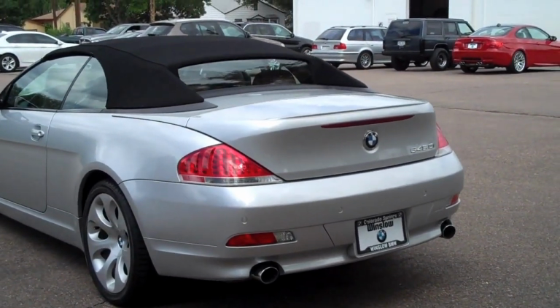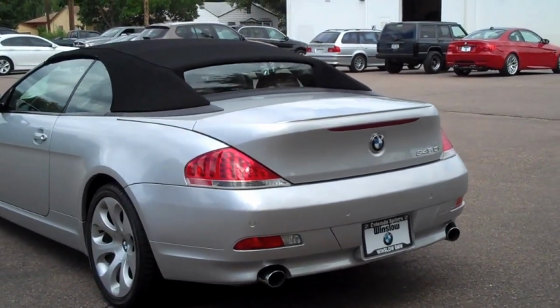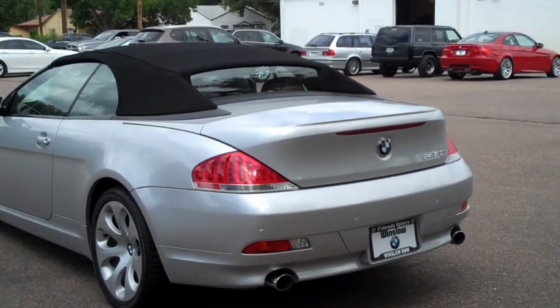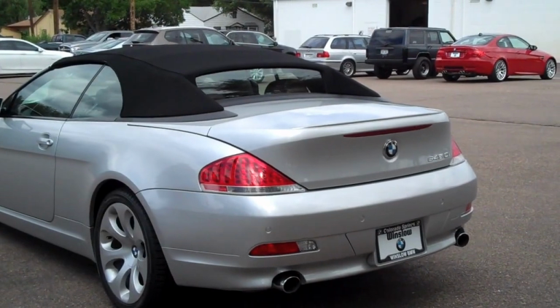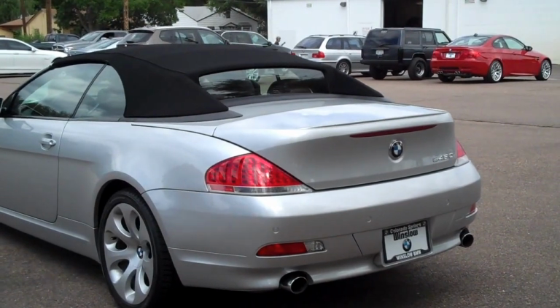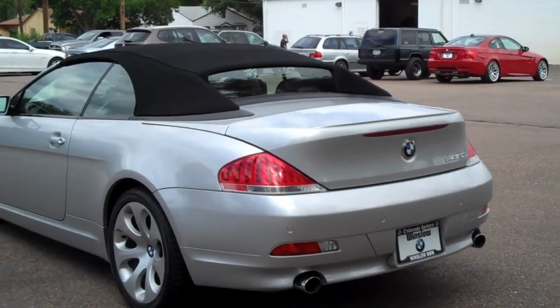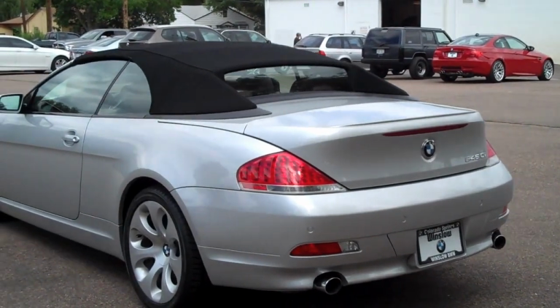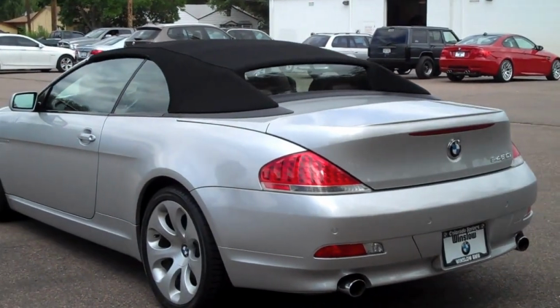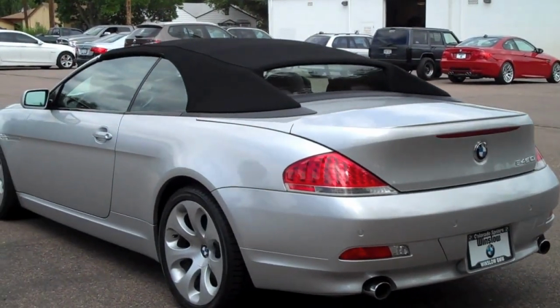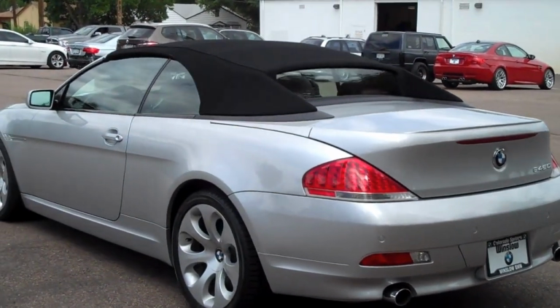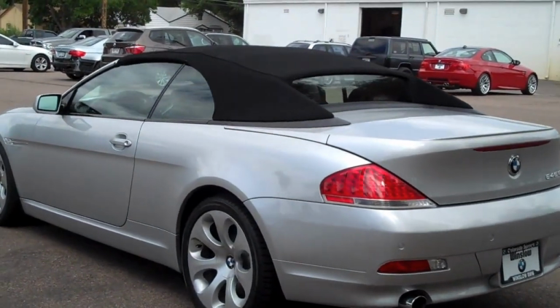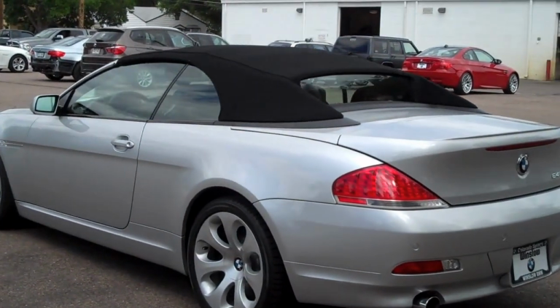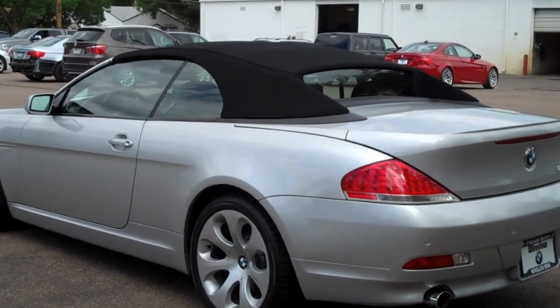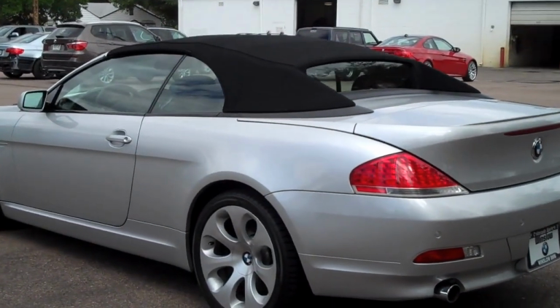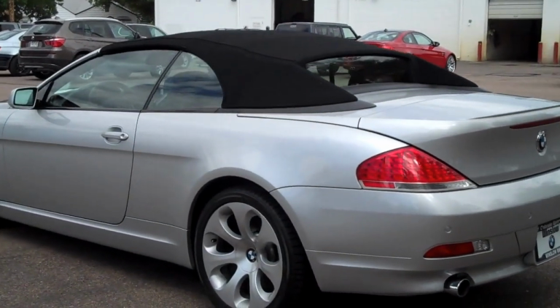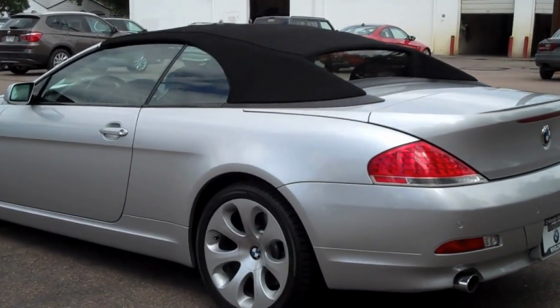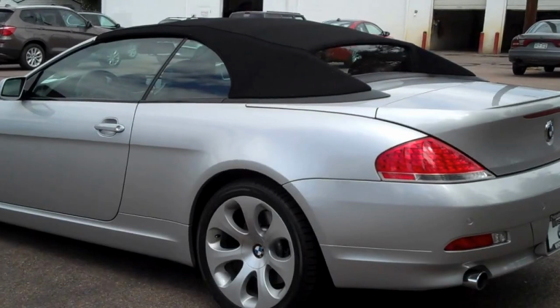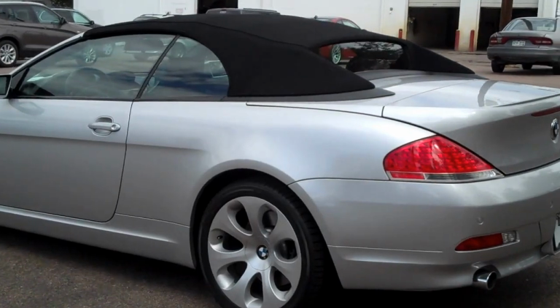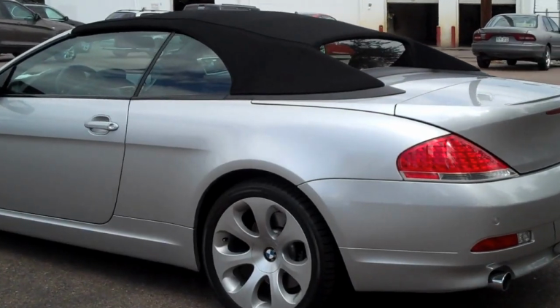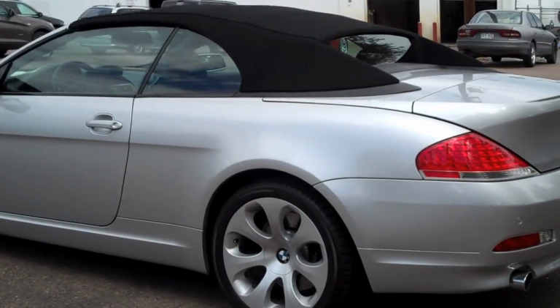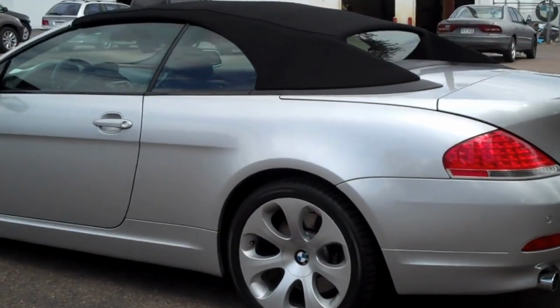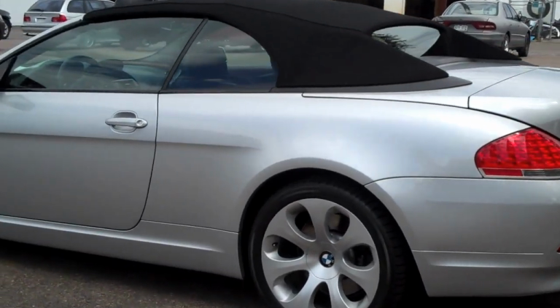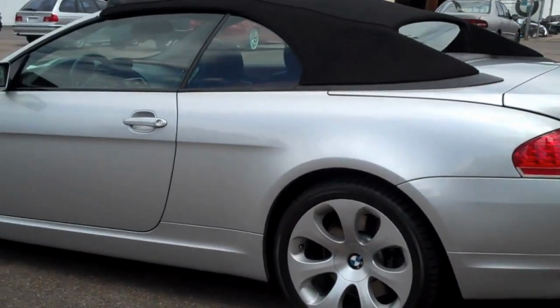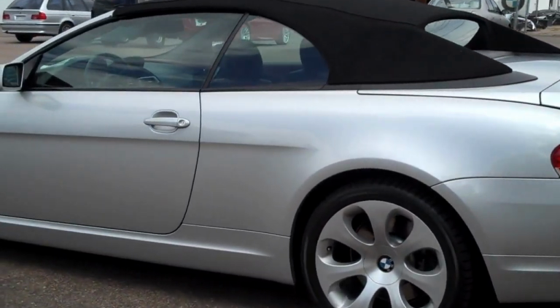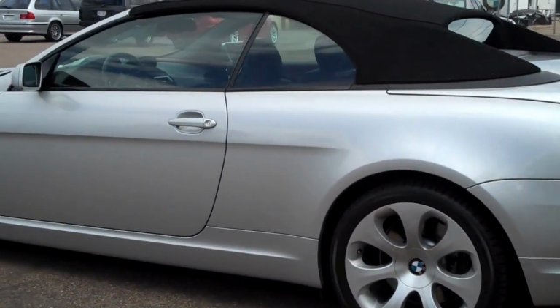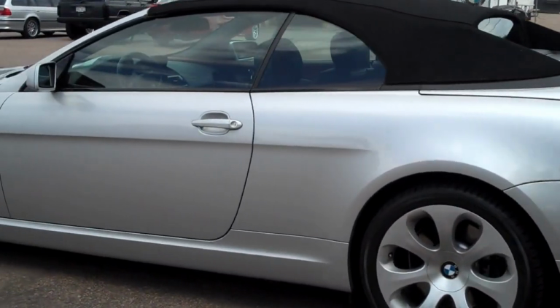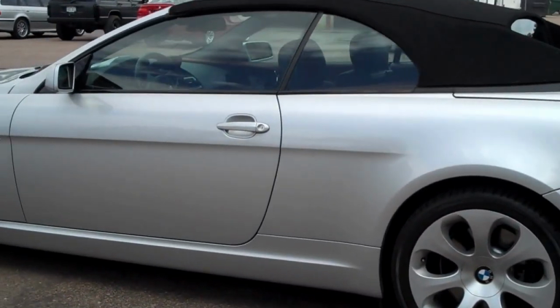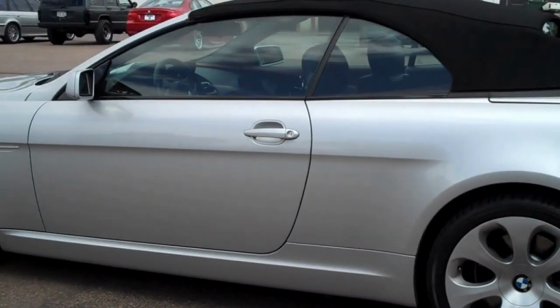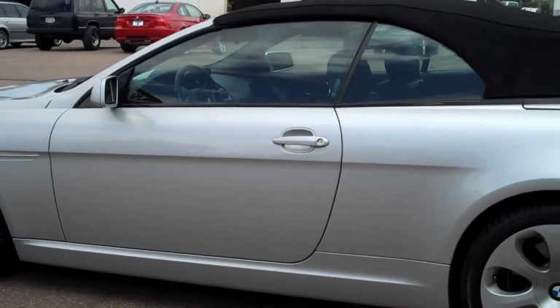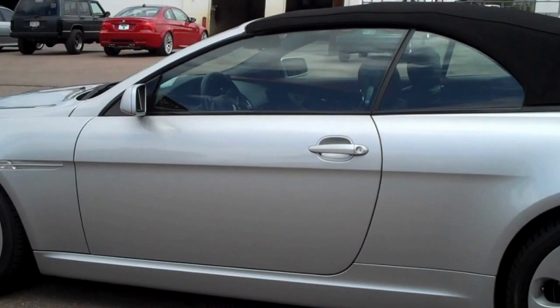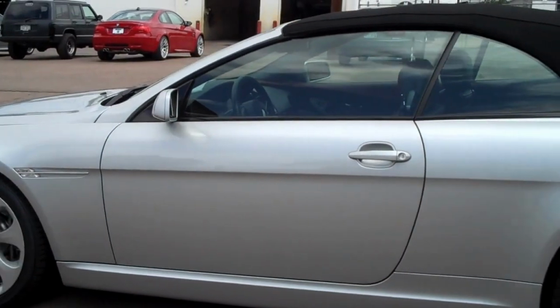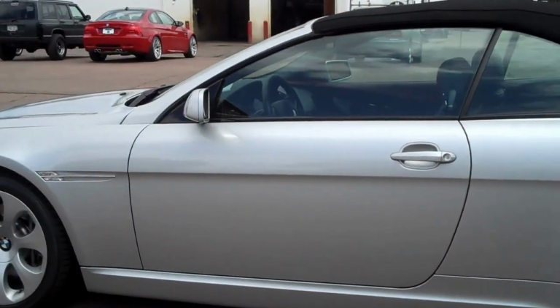What it is is a gorgeous 2005 BMW 645 convertible. I'm going to do a quick walk around to point out any detractors I might find, and quite honestly, there's not going to be much of anything.